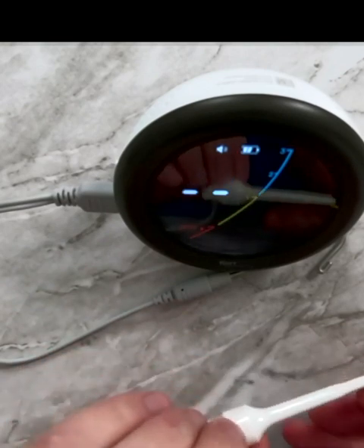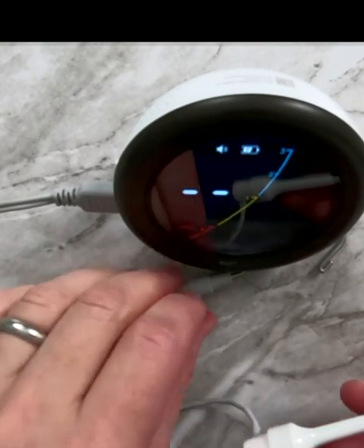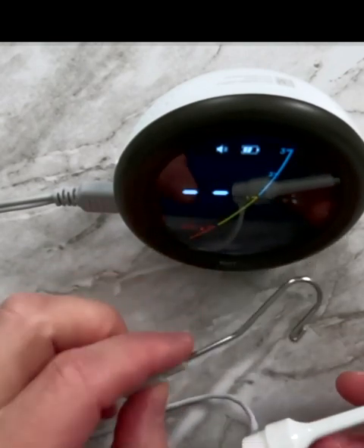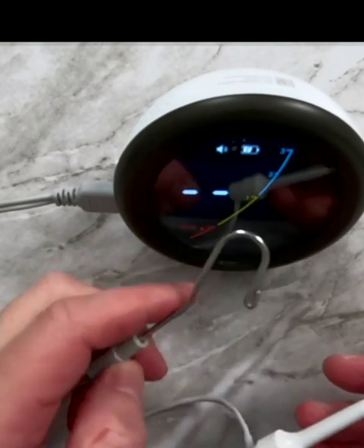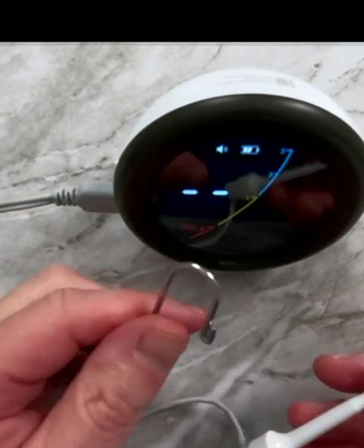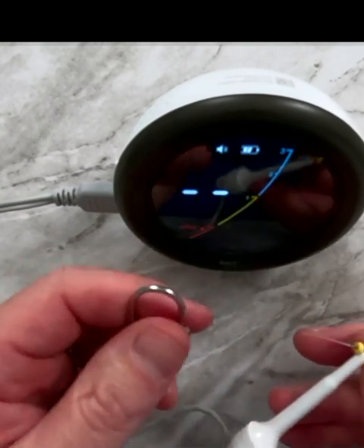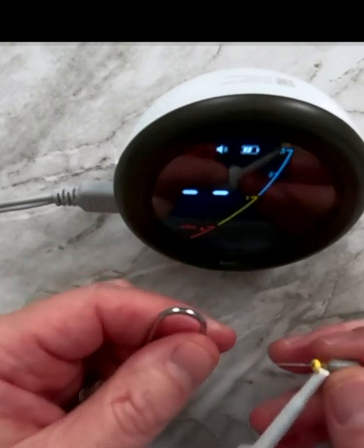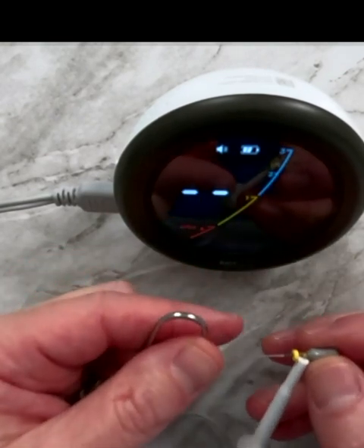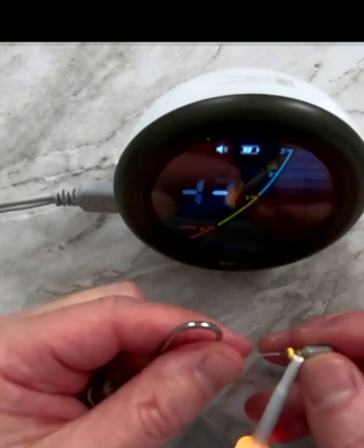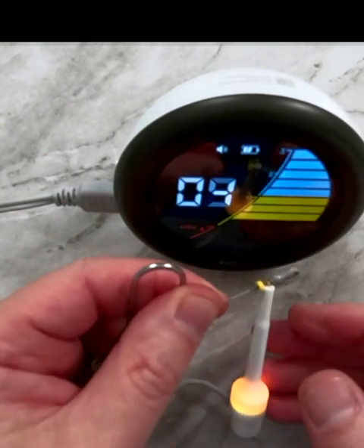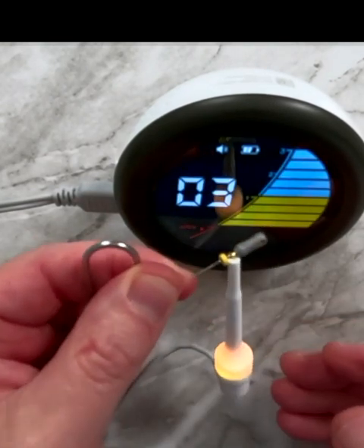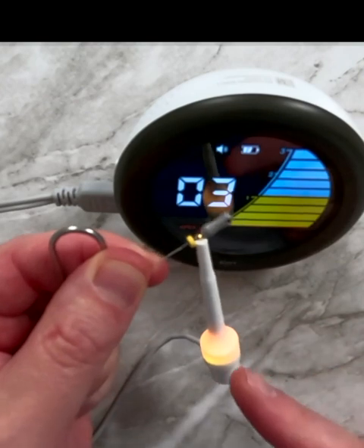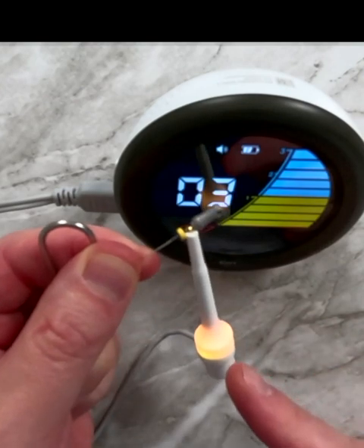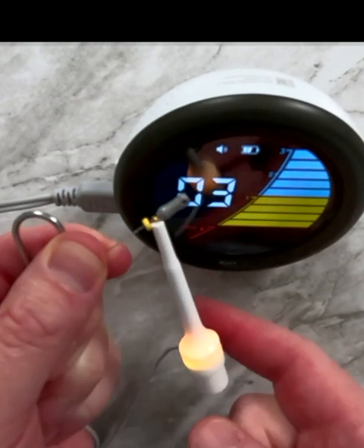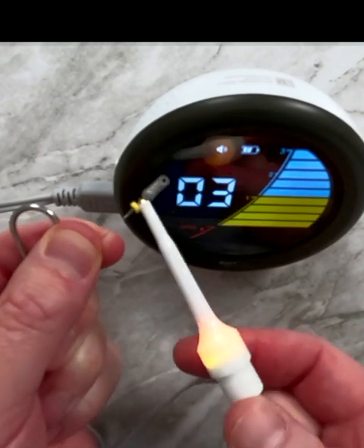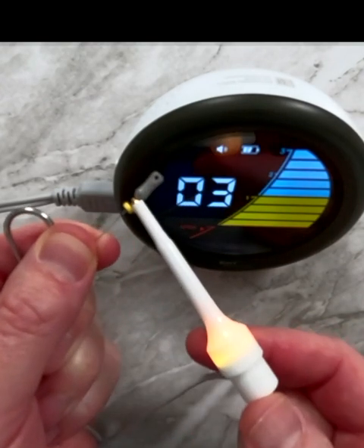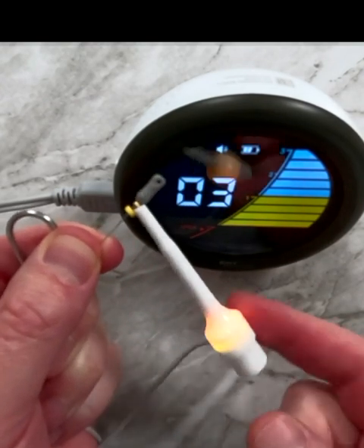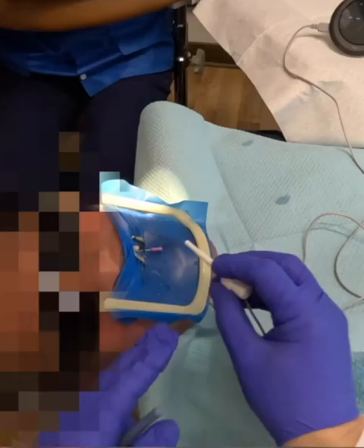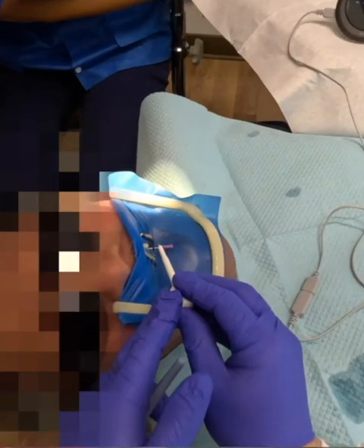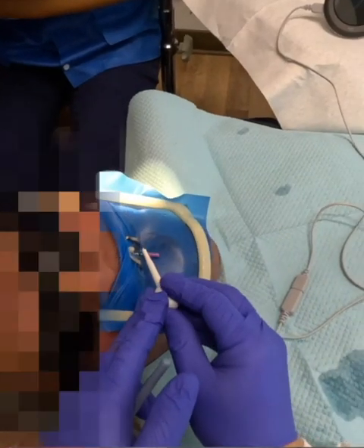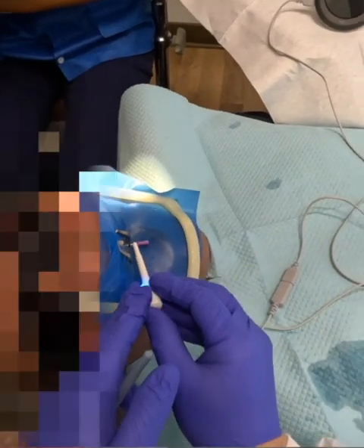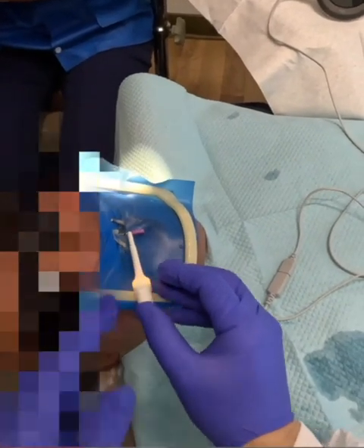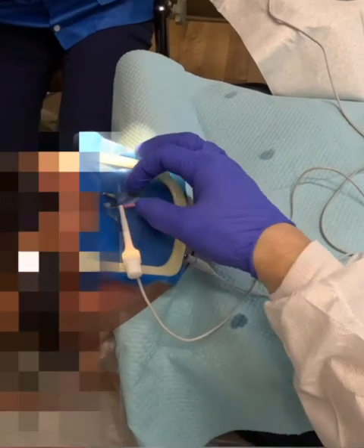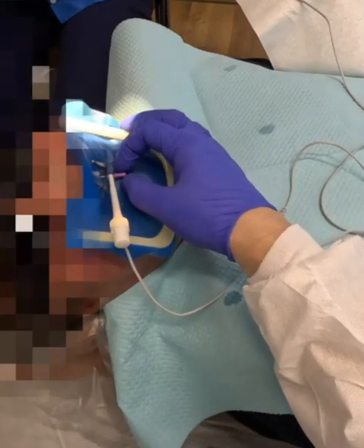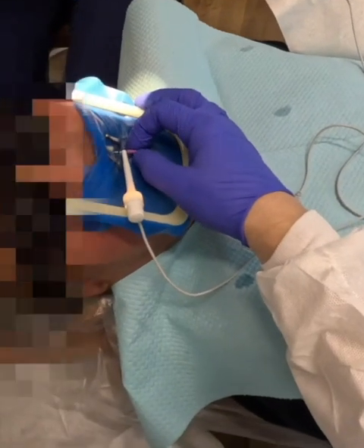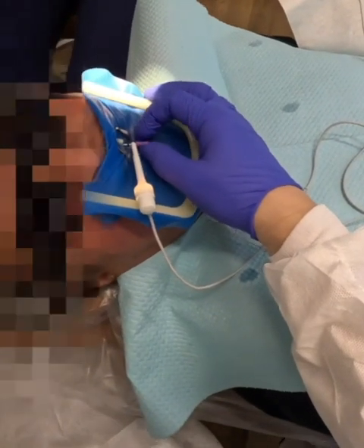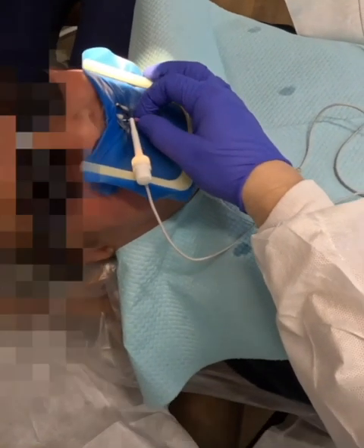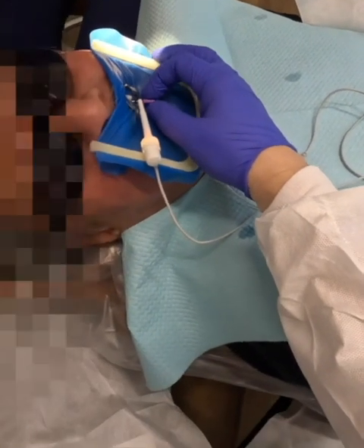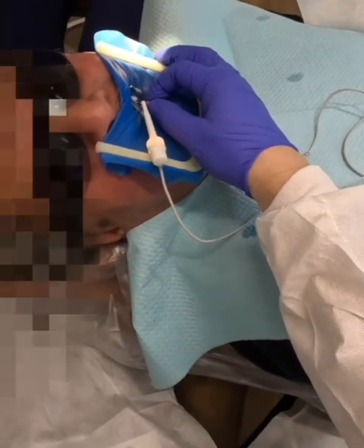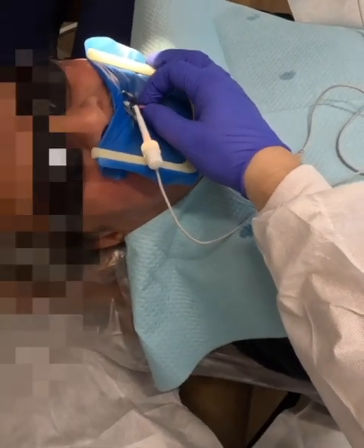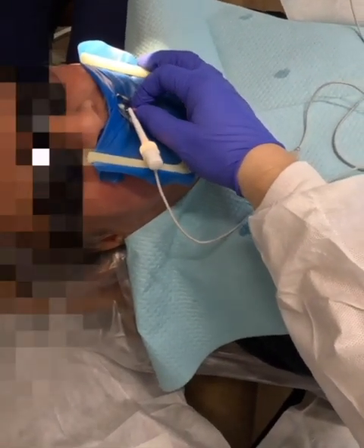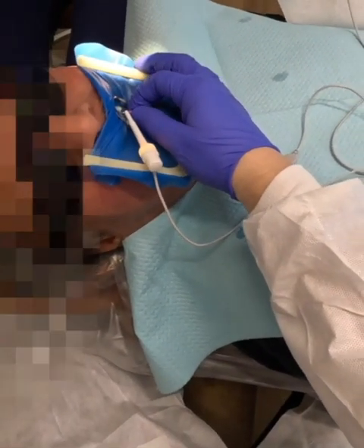Apex Locator. This is the Apex Connect, and what's really cool is that you actually get light up on the file clip. This corresponds directly to what you're seeing on the display. So as I progress down, you'll see that the file clip will start to light up.